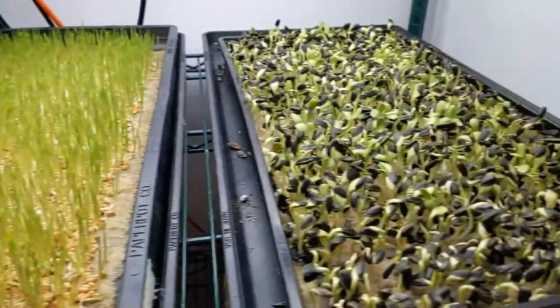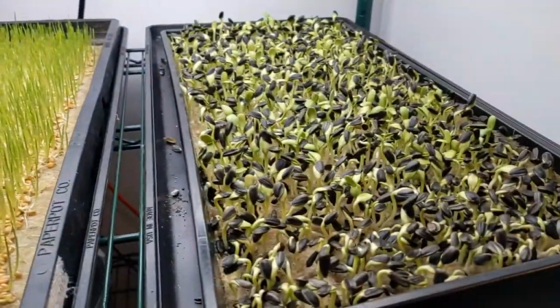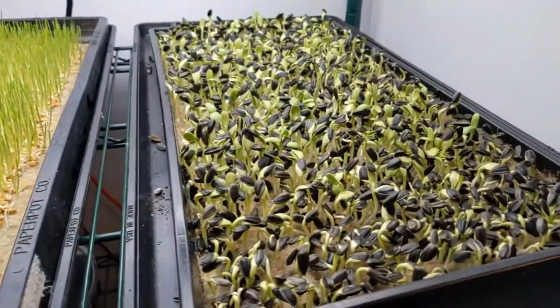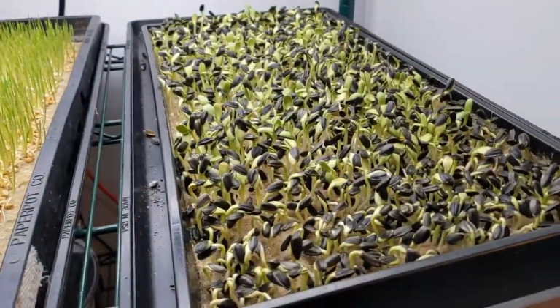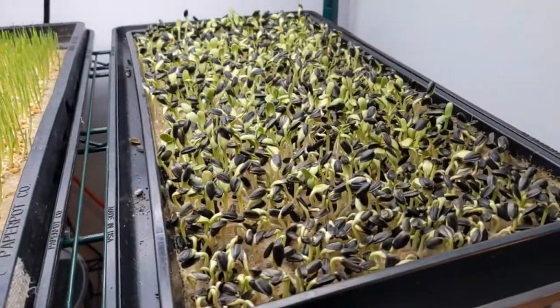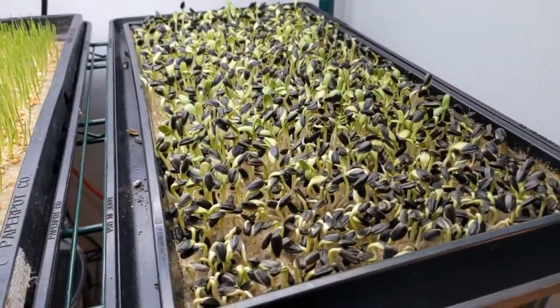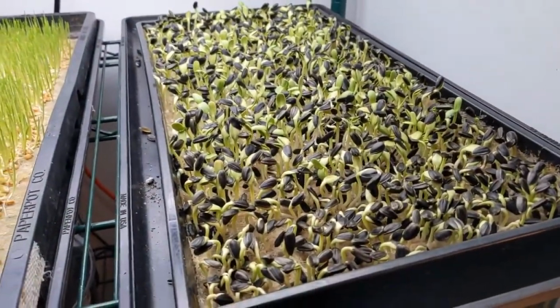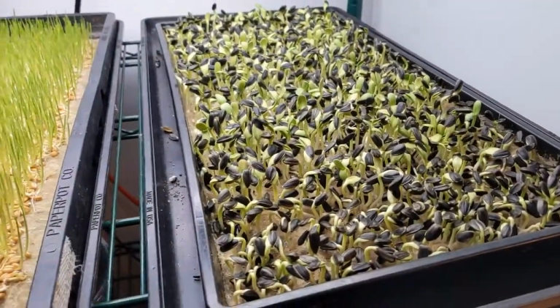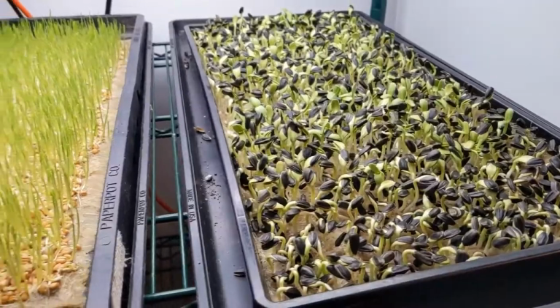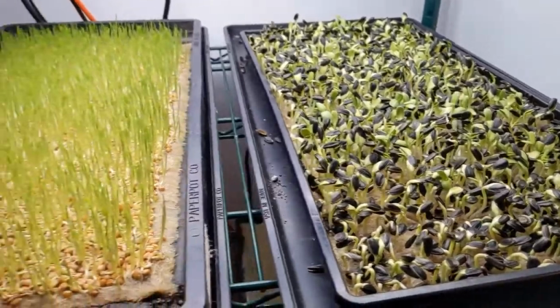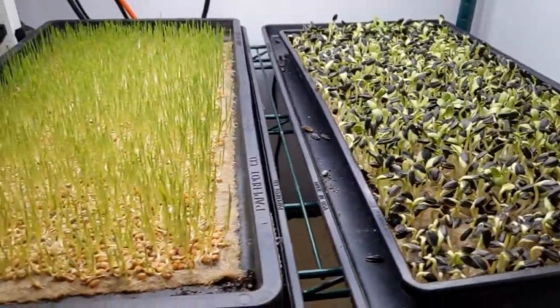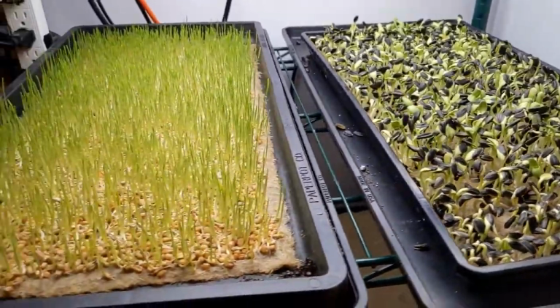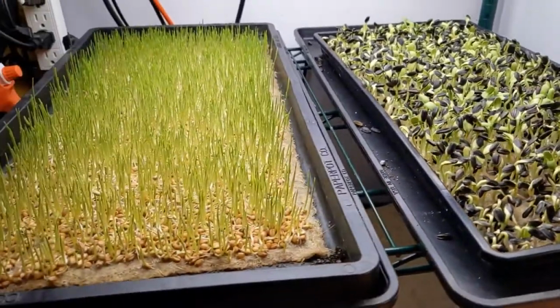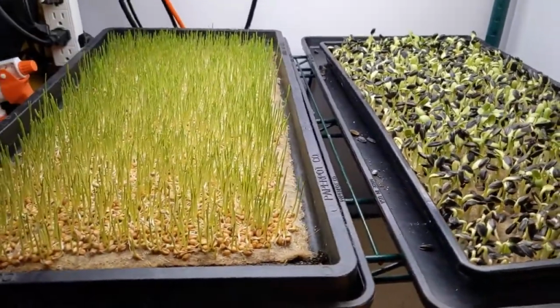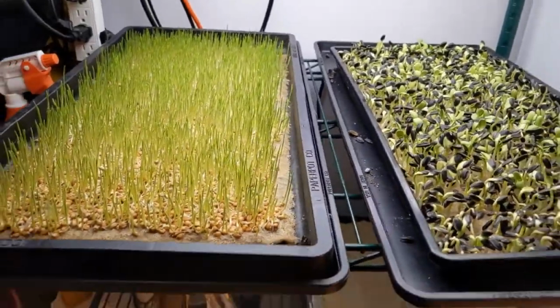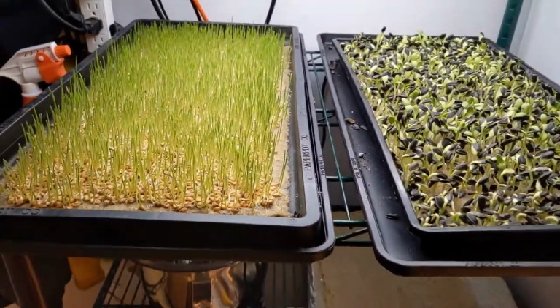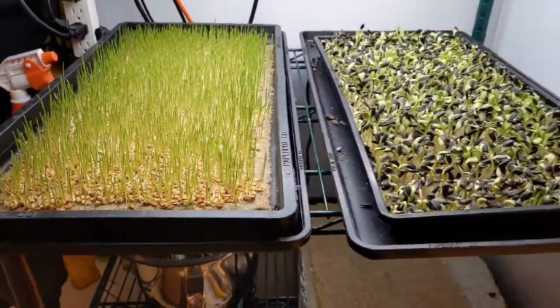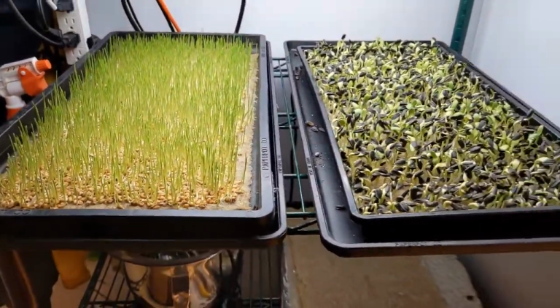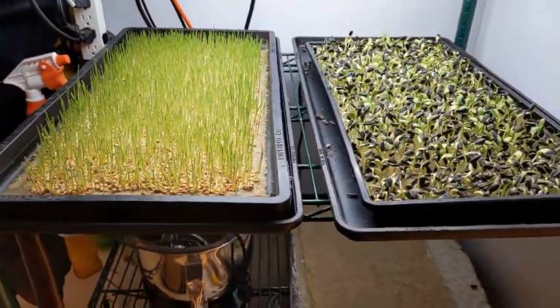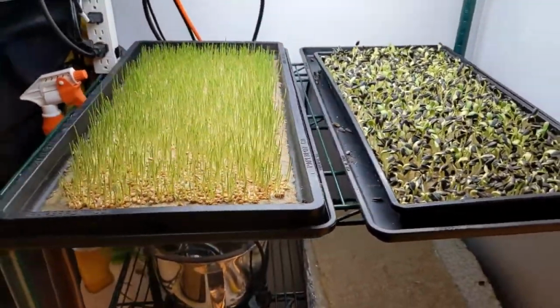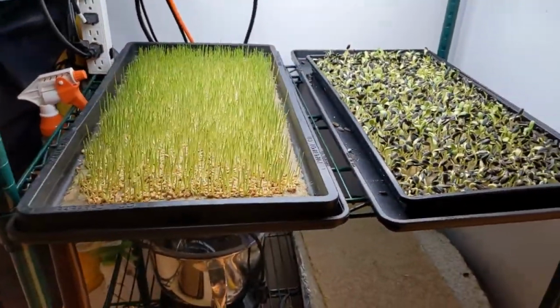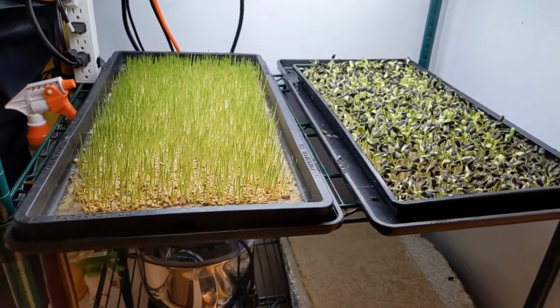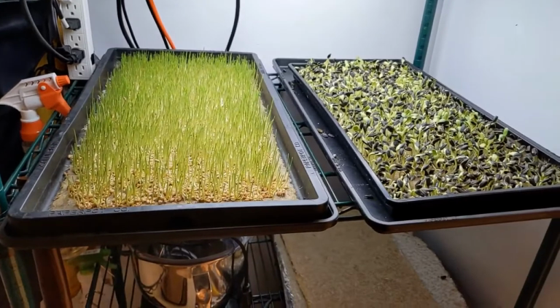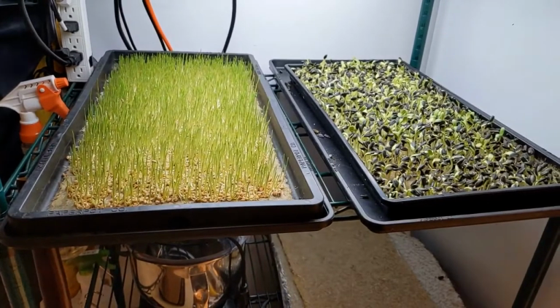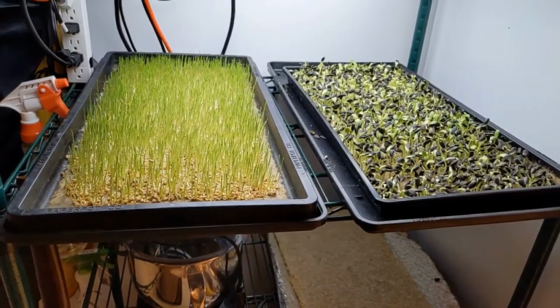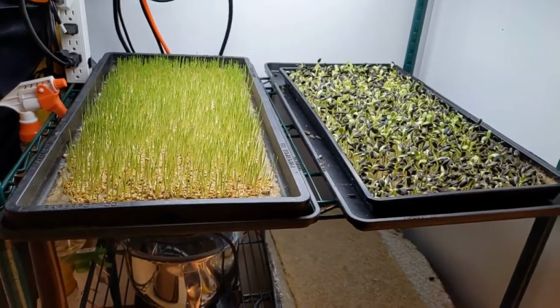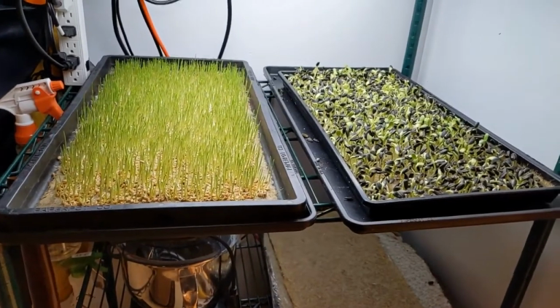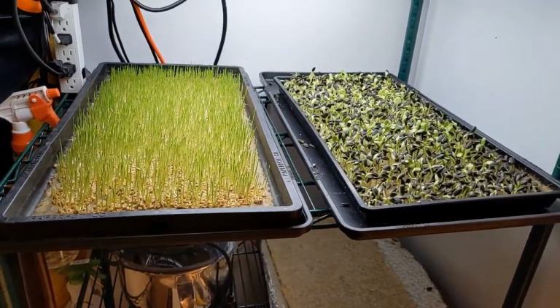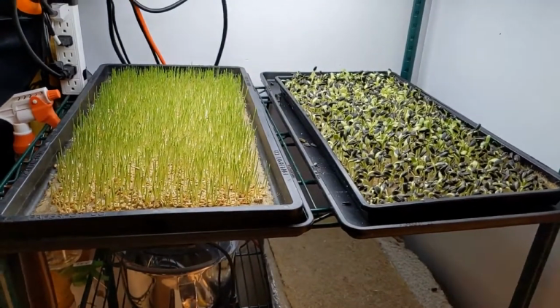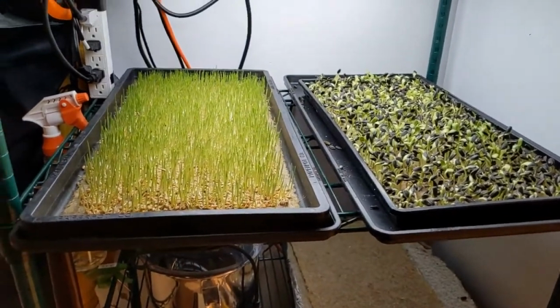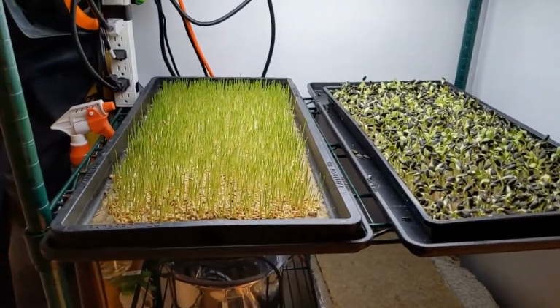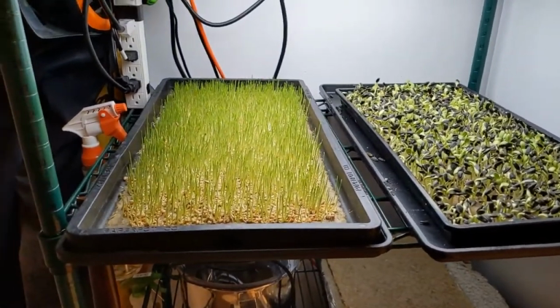They're just a little slow. It's a little cold in the house right now, but there is some heat in here and I have been using heat mats, and that generally works quite well for these crops.